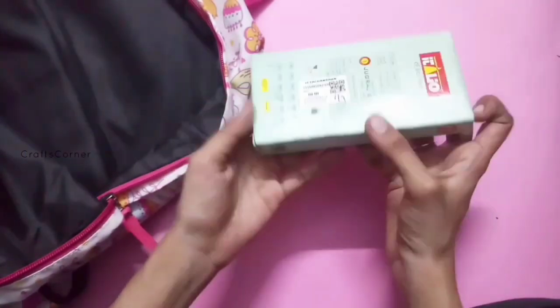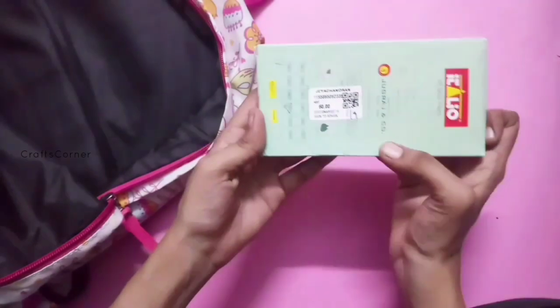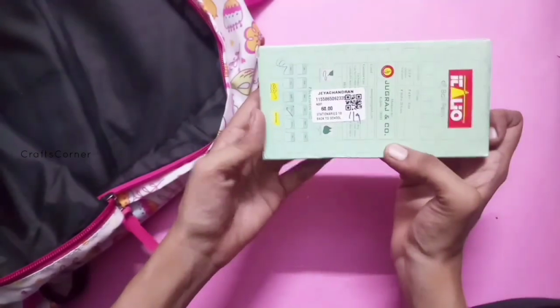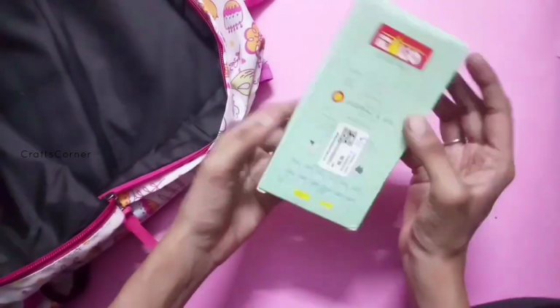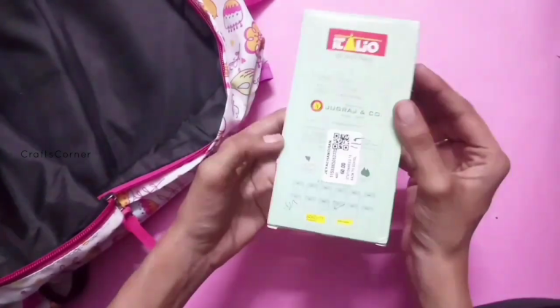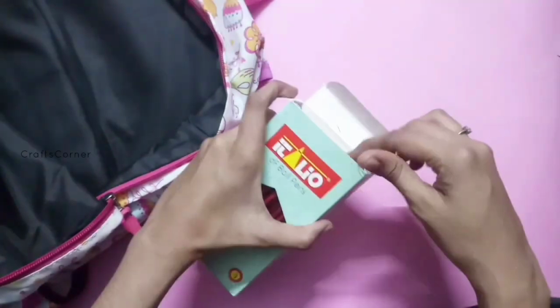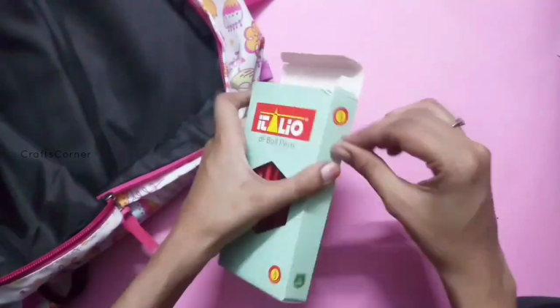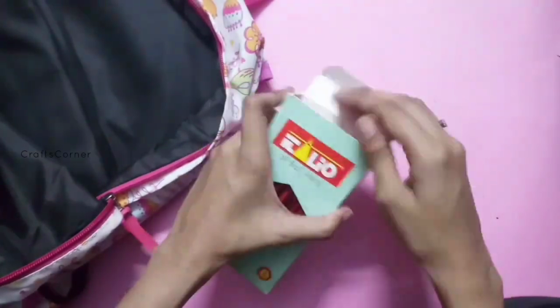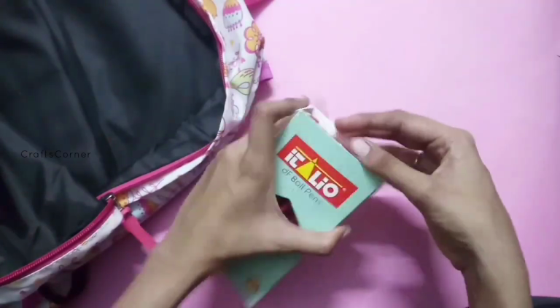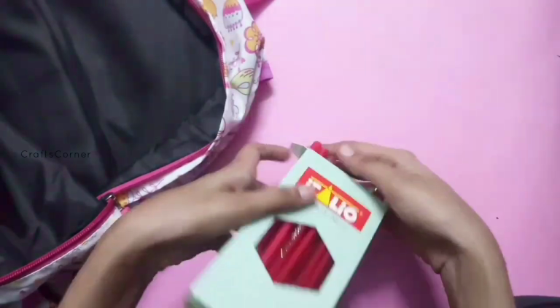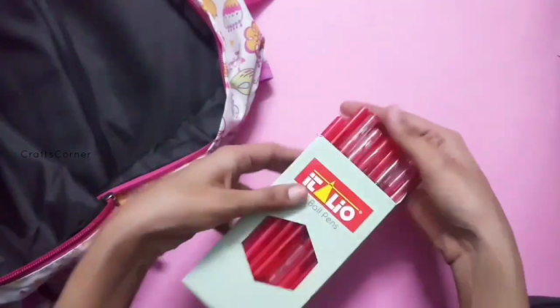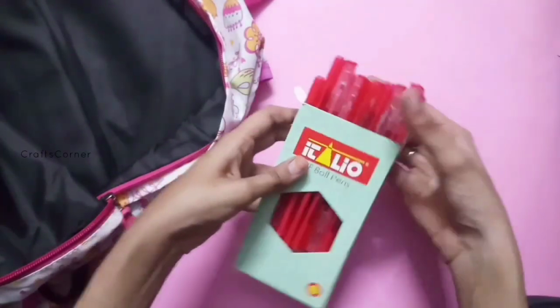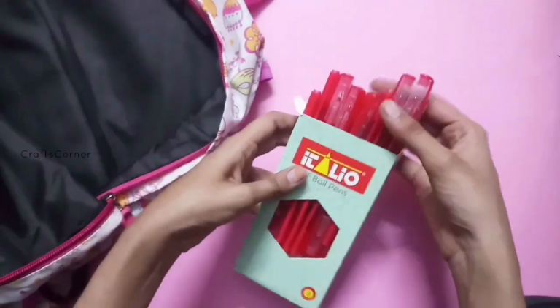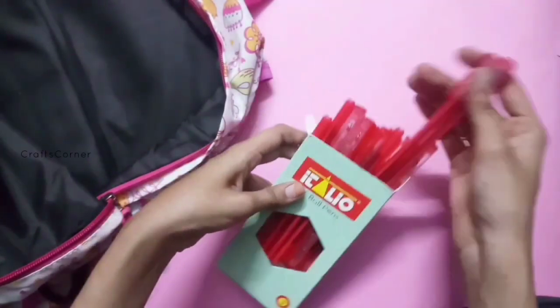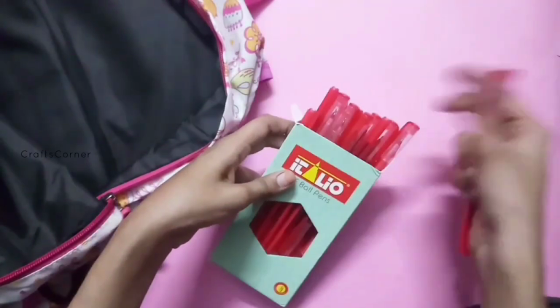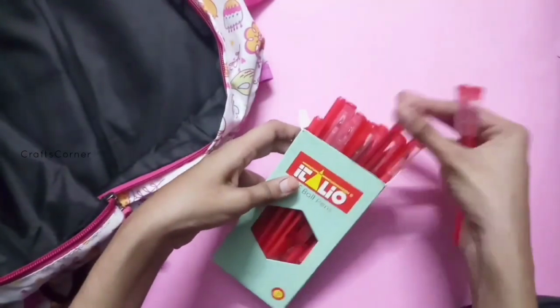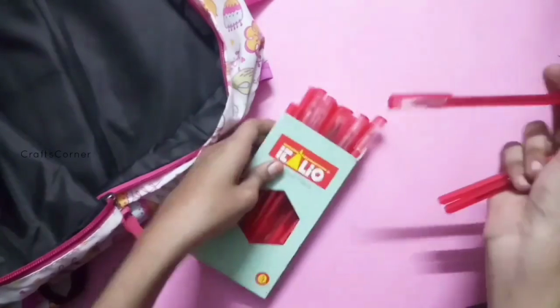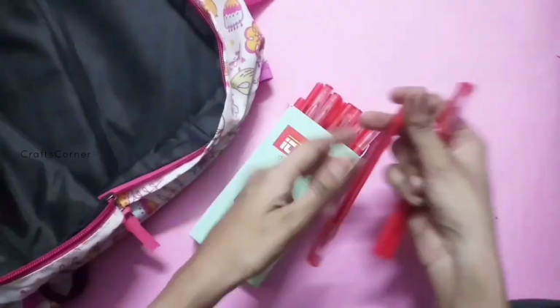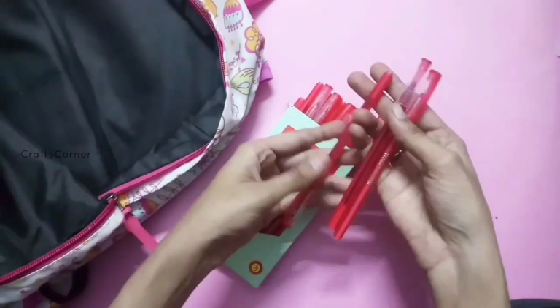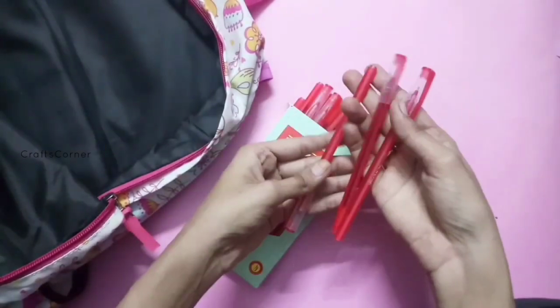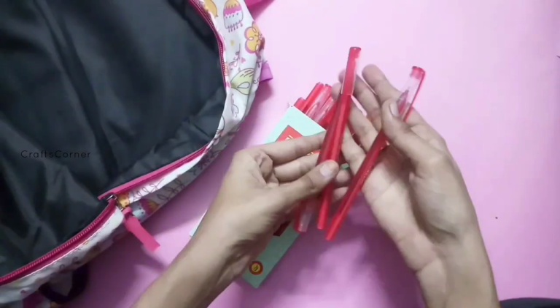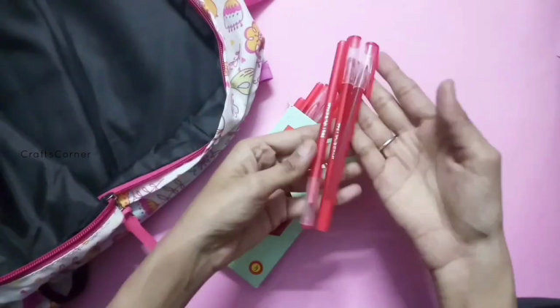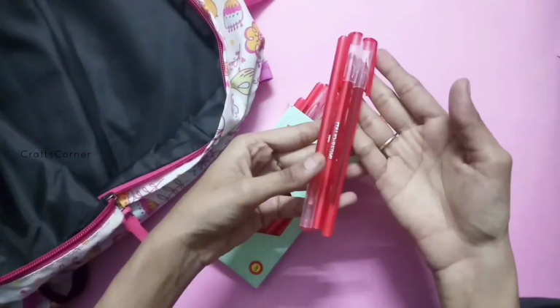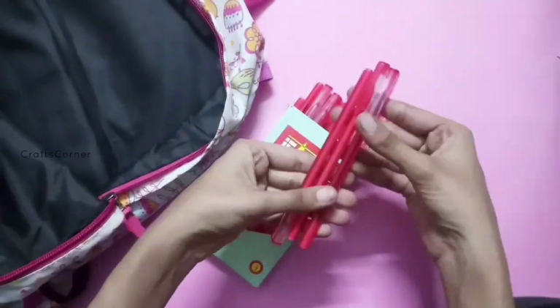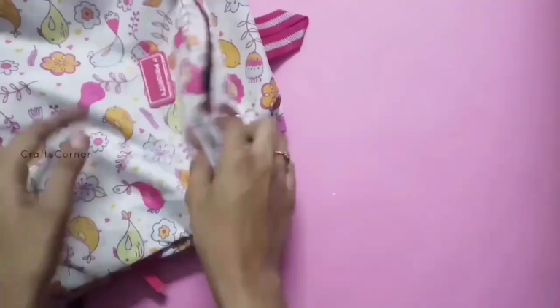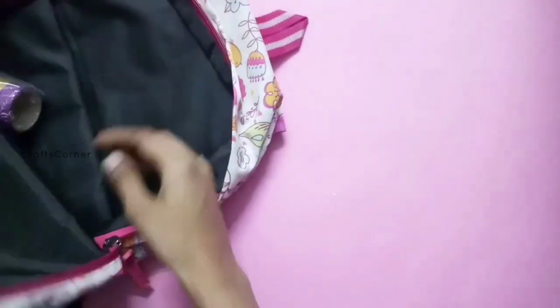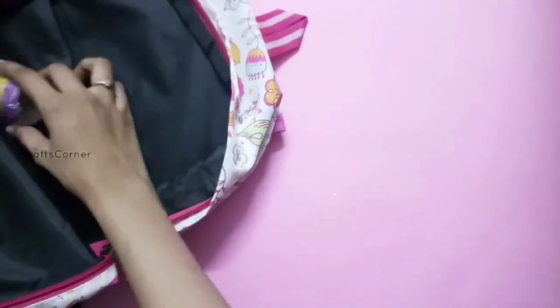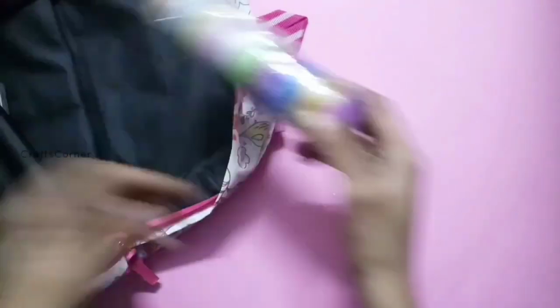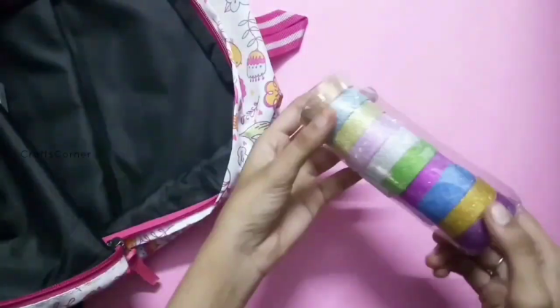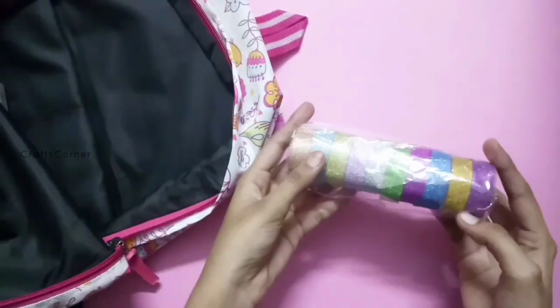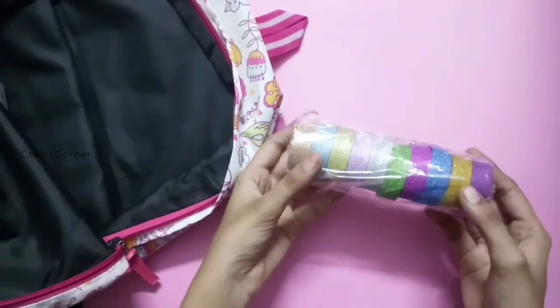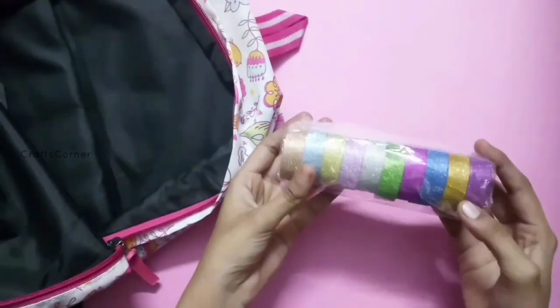It is used for 60 rupees — a set of 20 pens. This pen is used for Melissa Cutty.